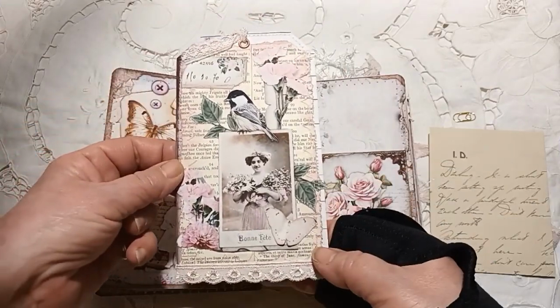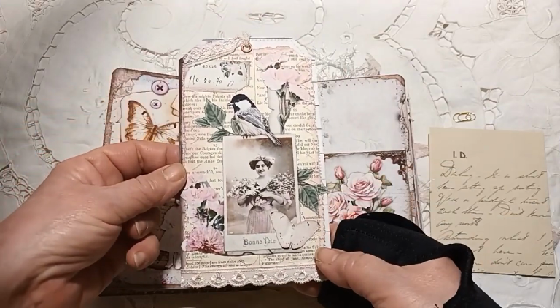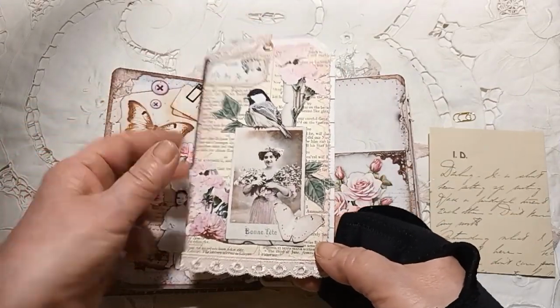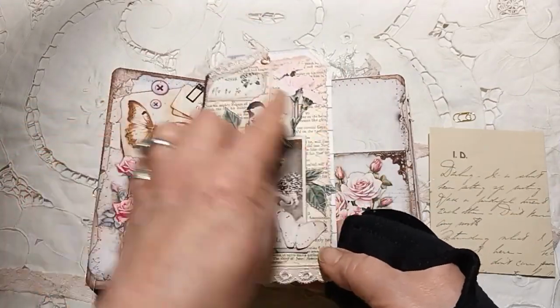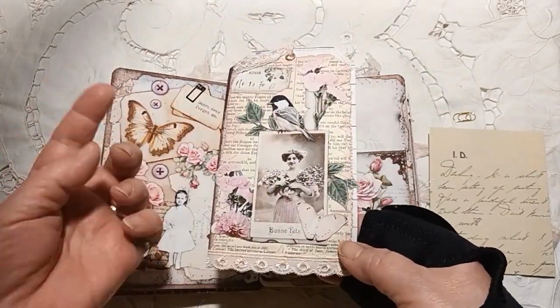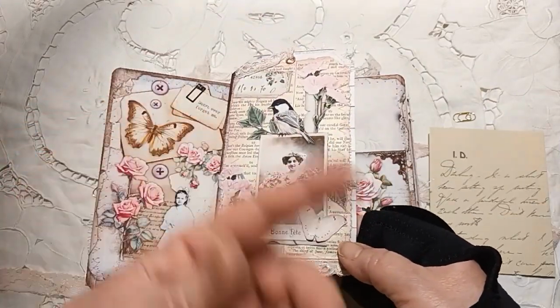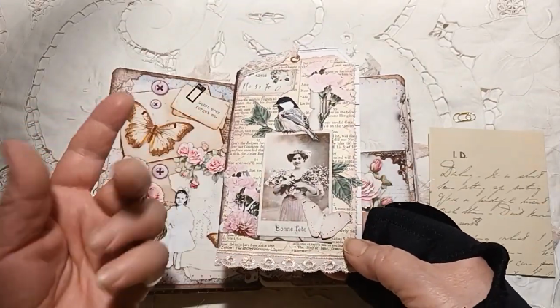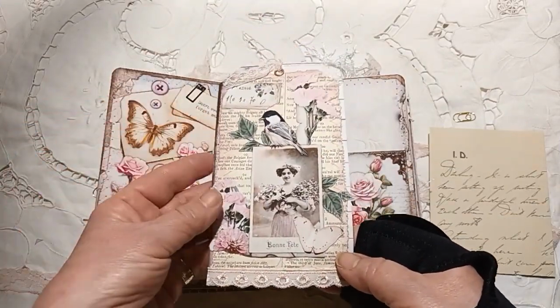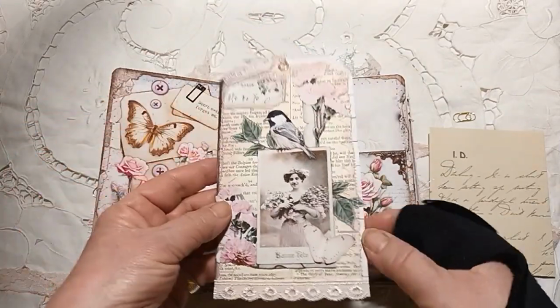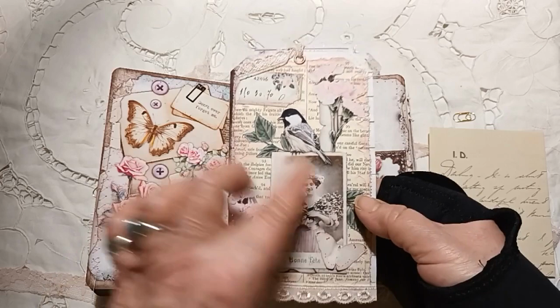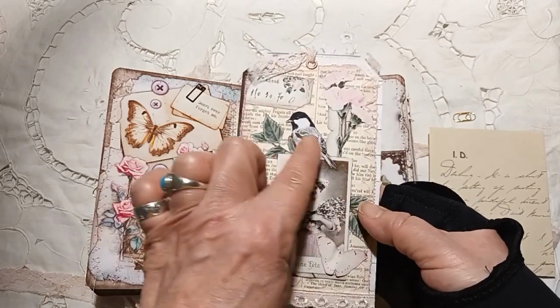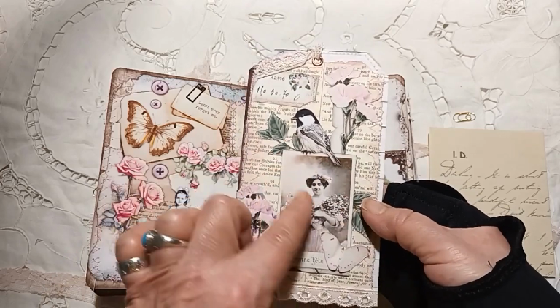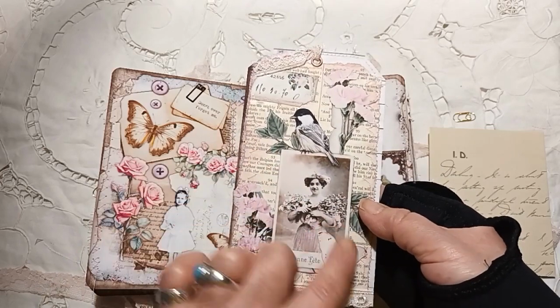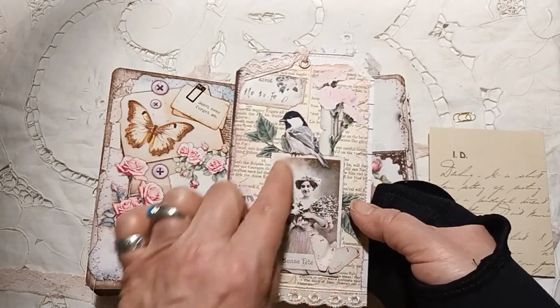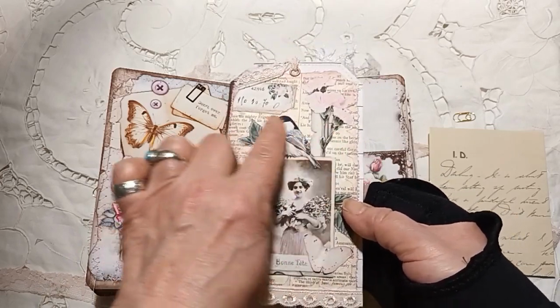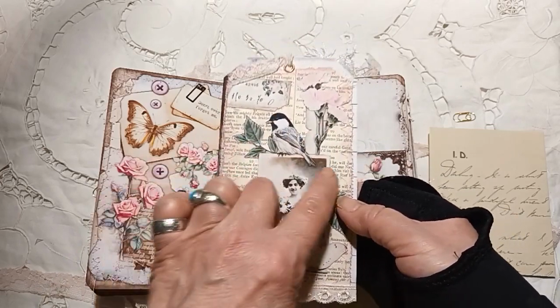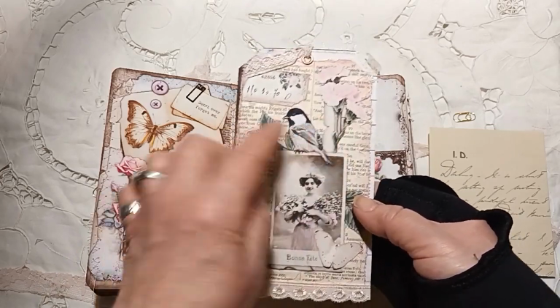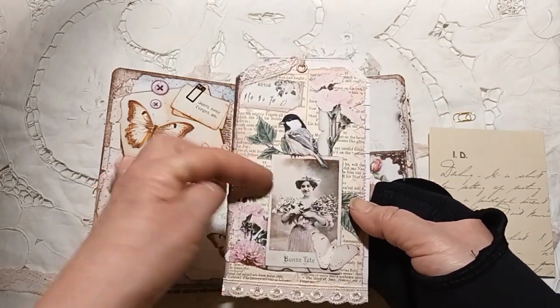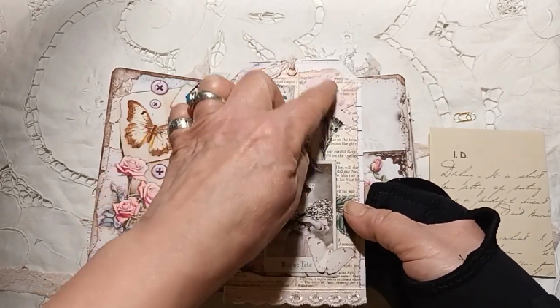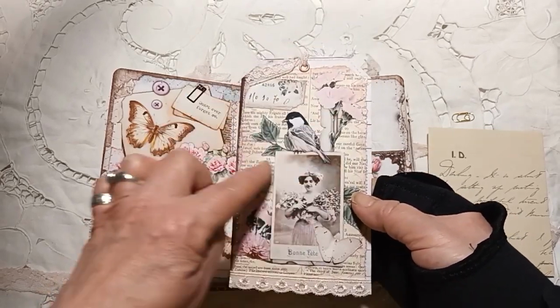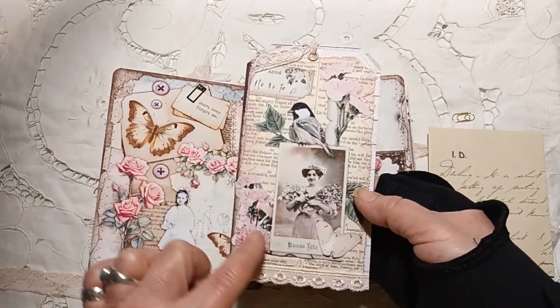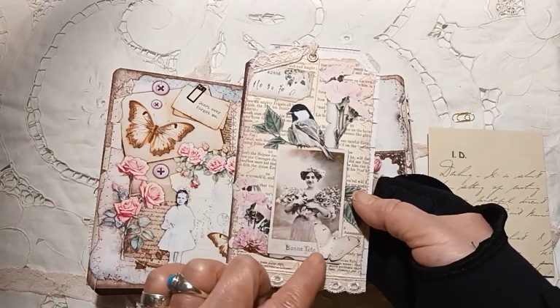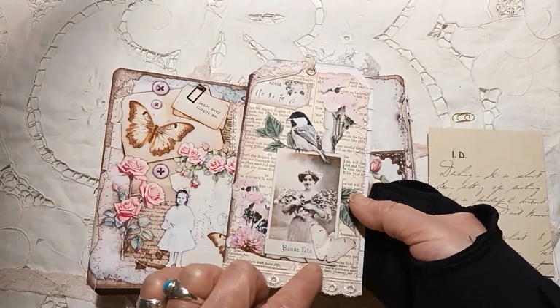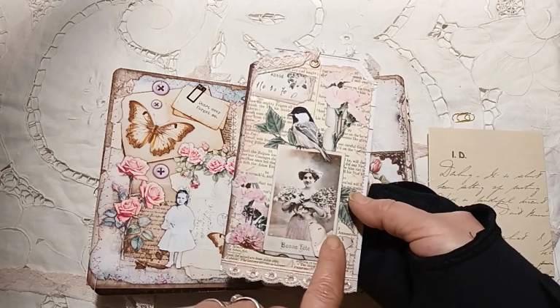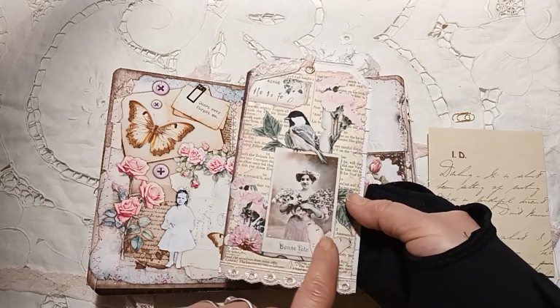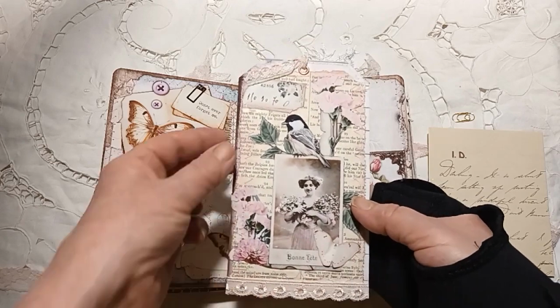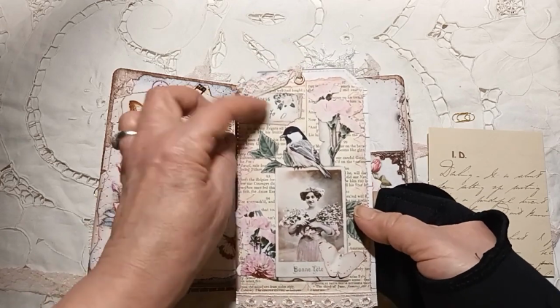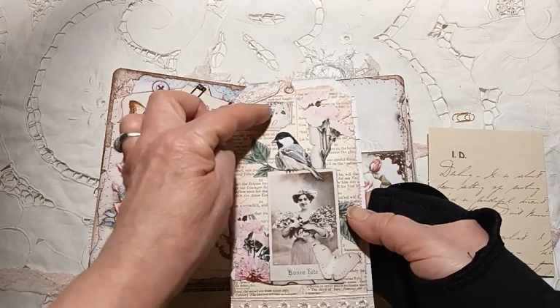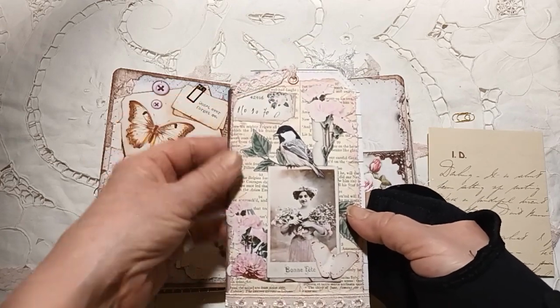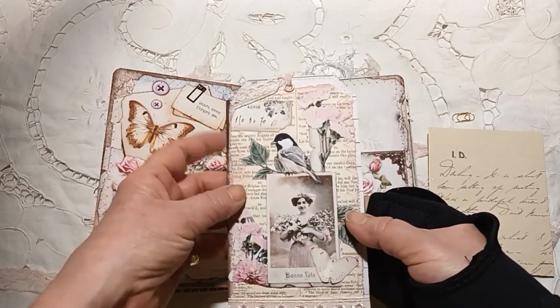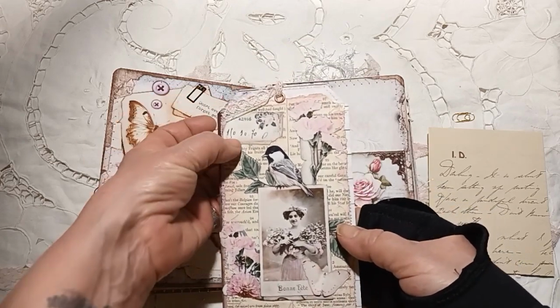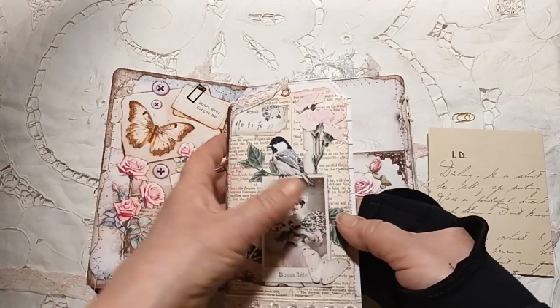You can see all these fussy cuts — this is actually cut out from one of the pages, this whole section. I just added the butterfly and this little date here.